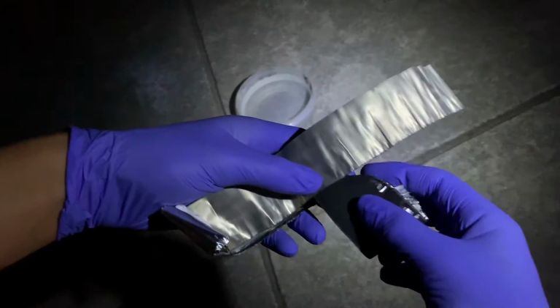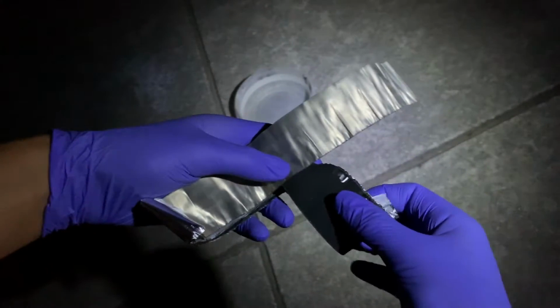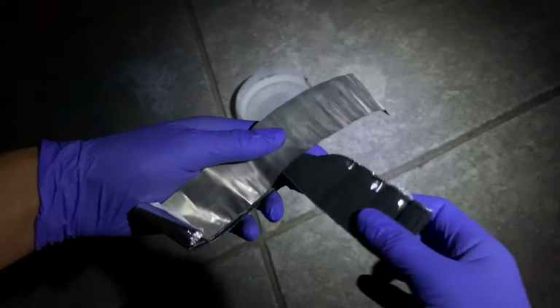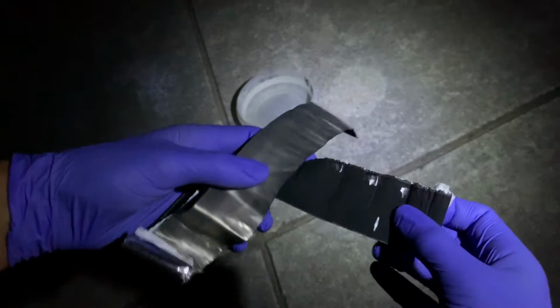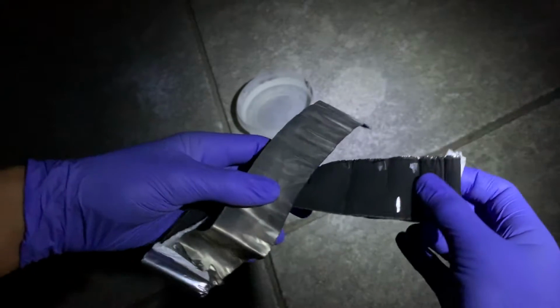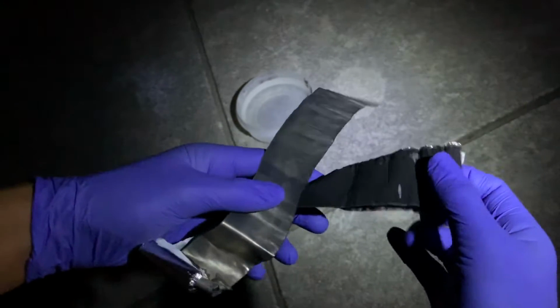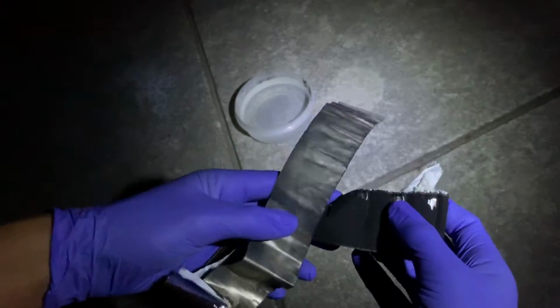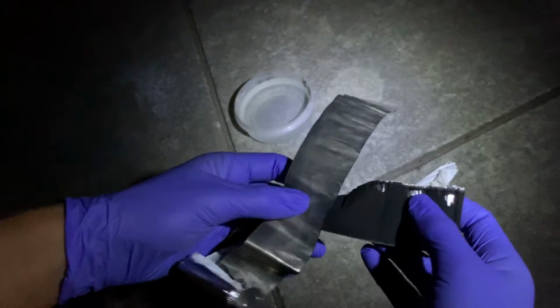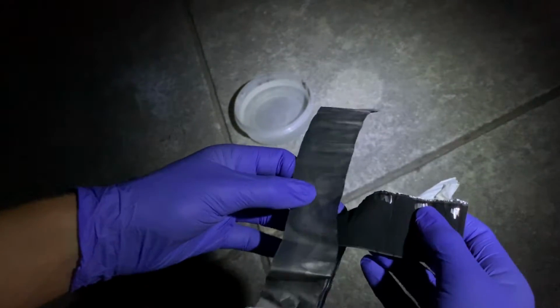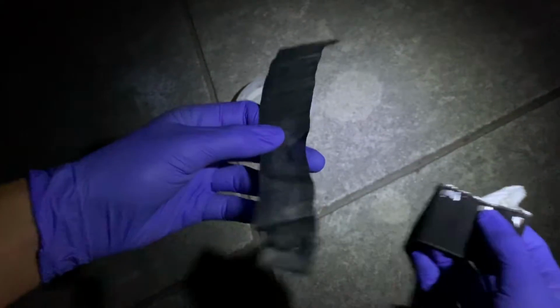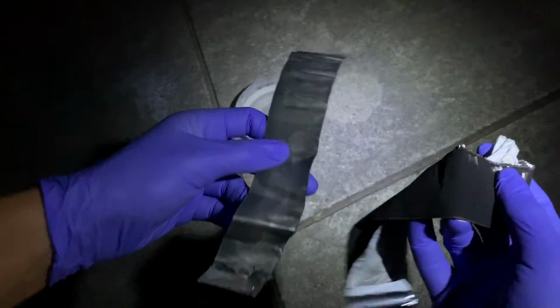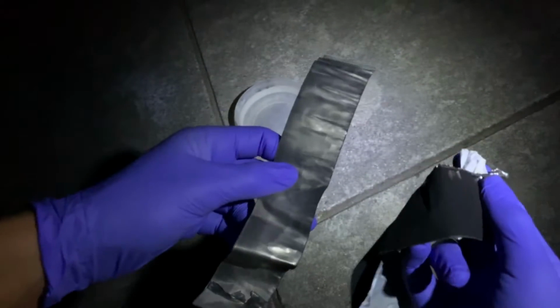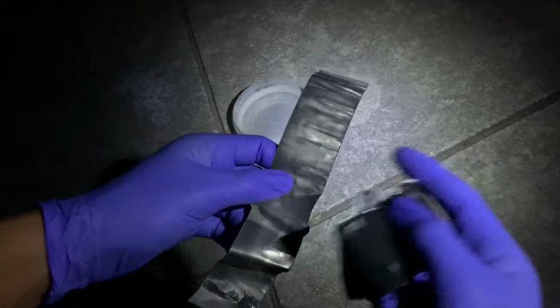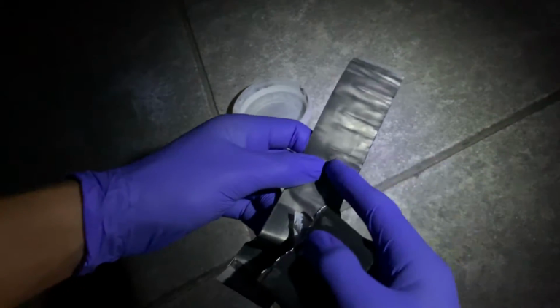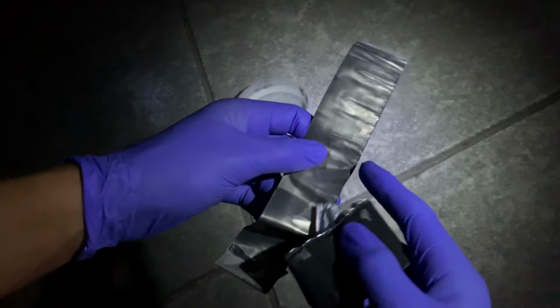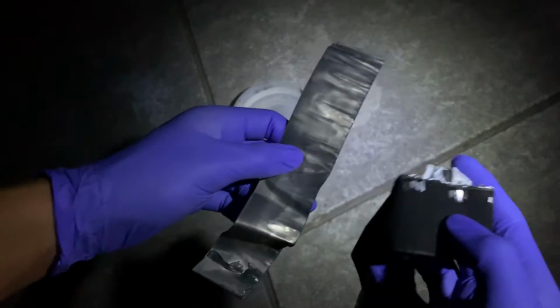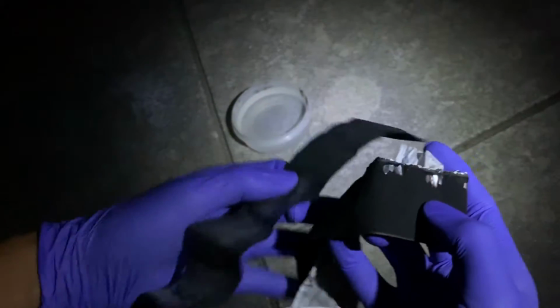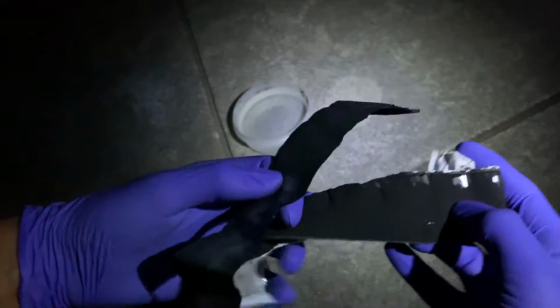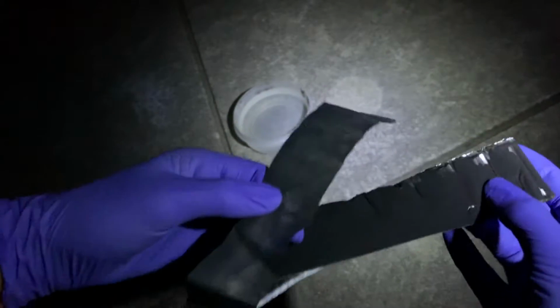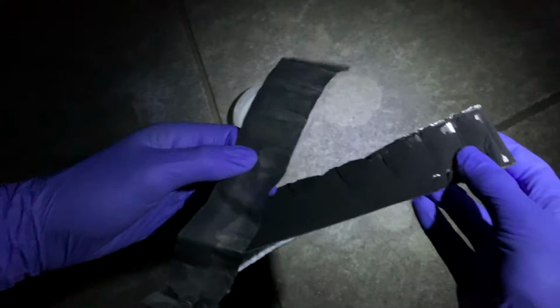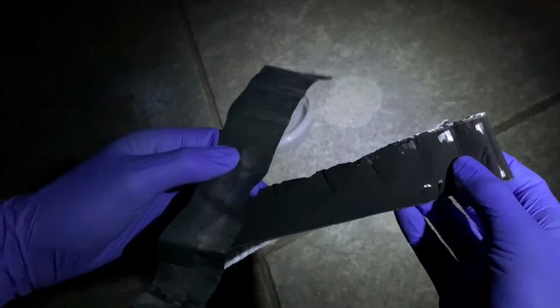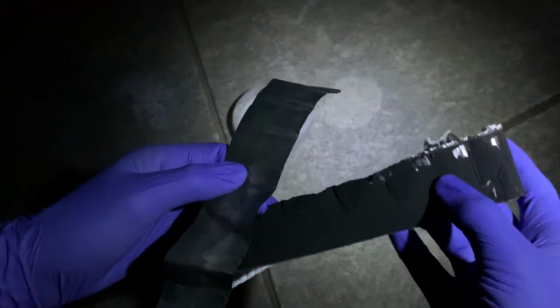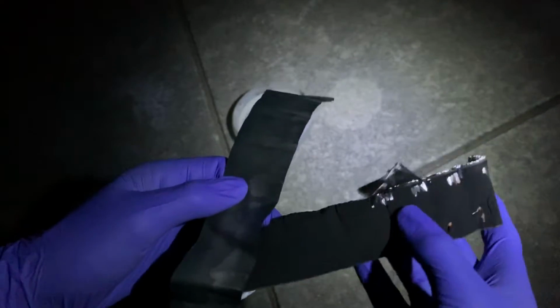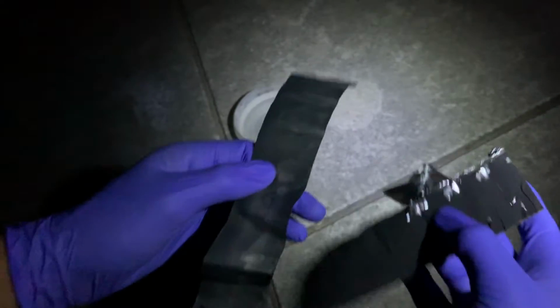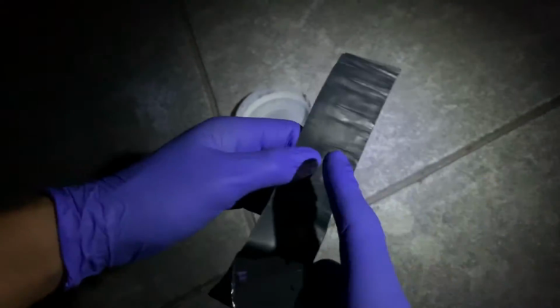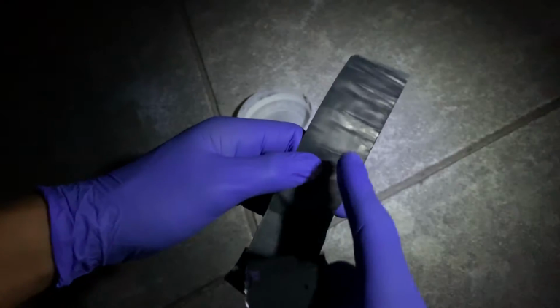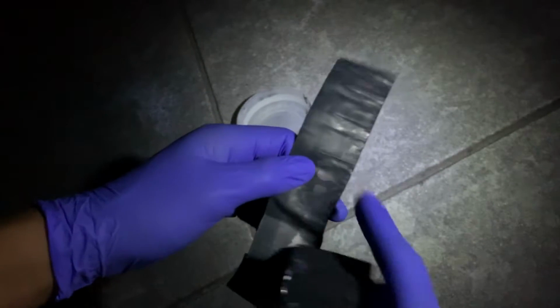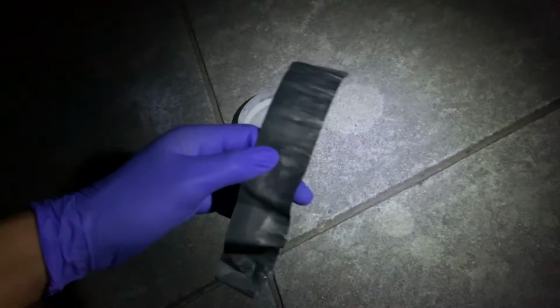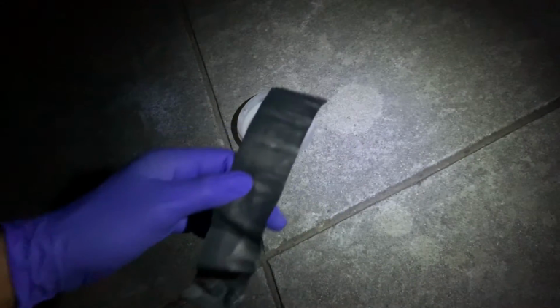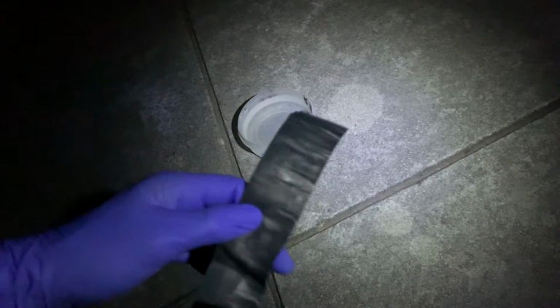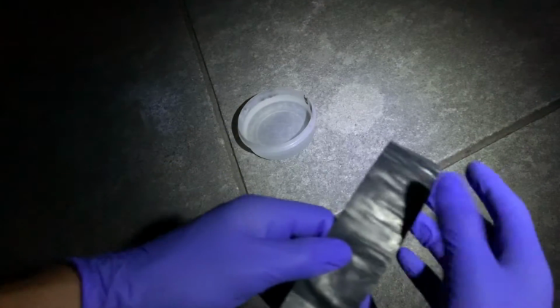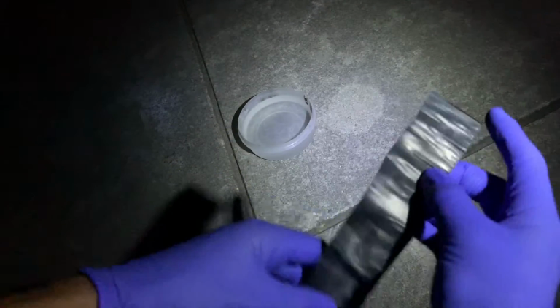Alright guys, once you have unrolled the battery, you're going to find two strips of metal. This one is the lithium one, which is more silver, and the black one is iron disulfide — that's the cathode. This is the anode. Now I'm going to put this in water because it's tarnishing quickly.